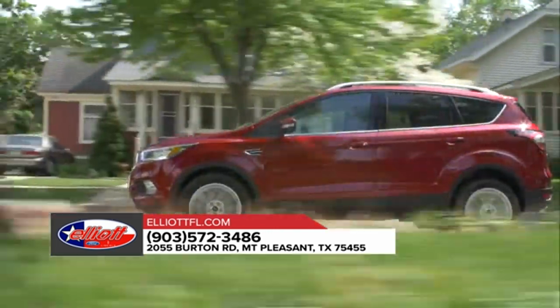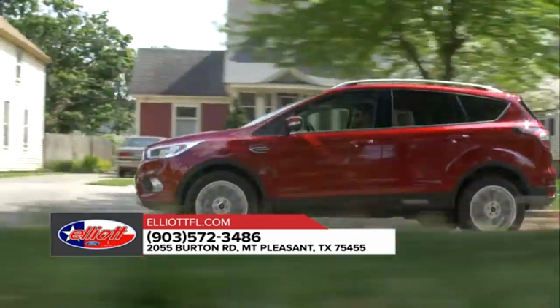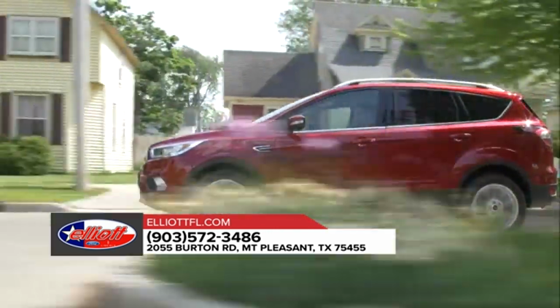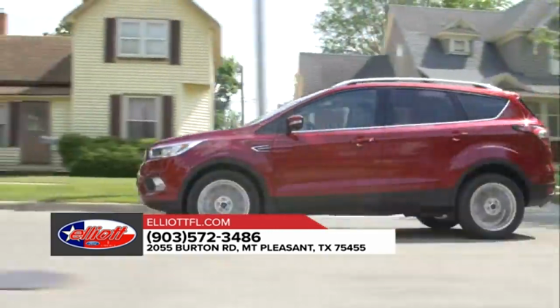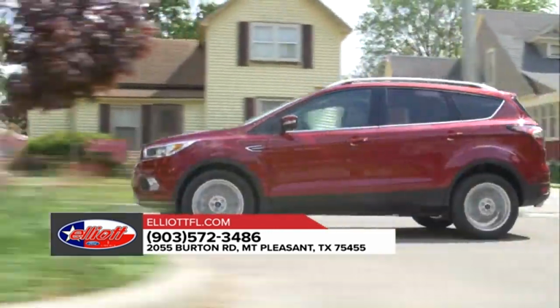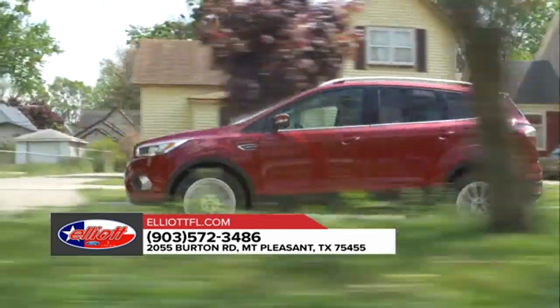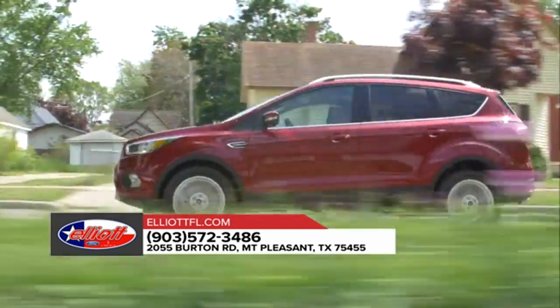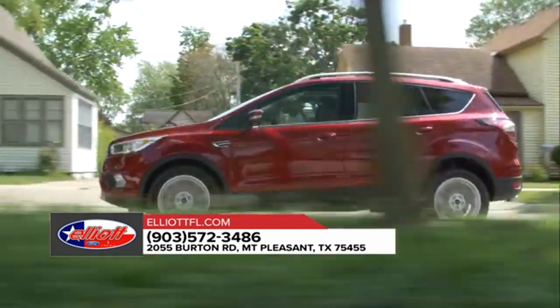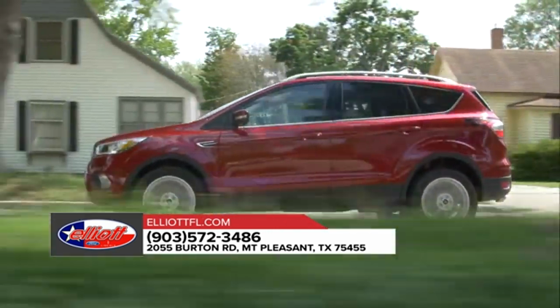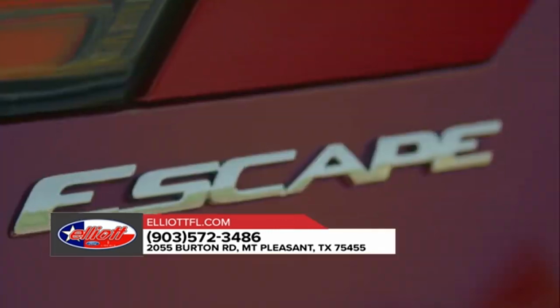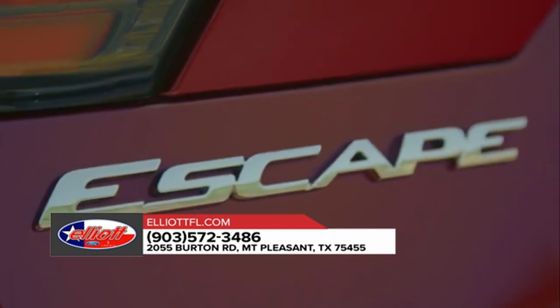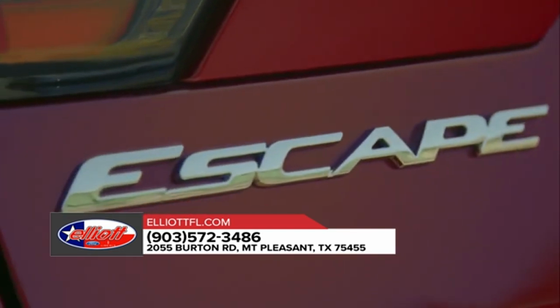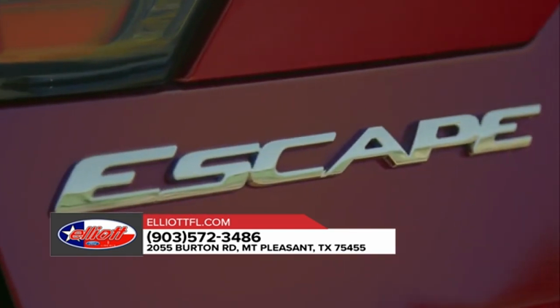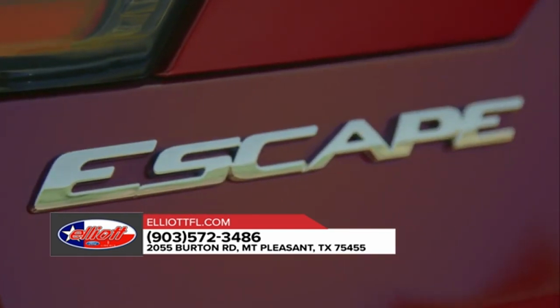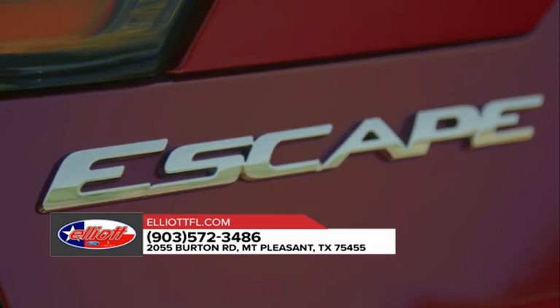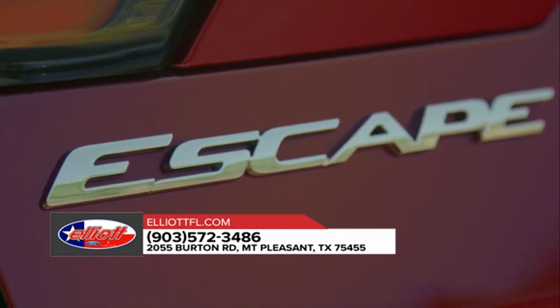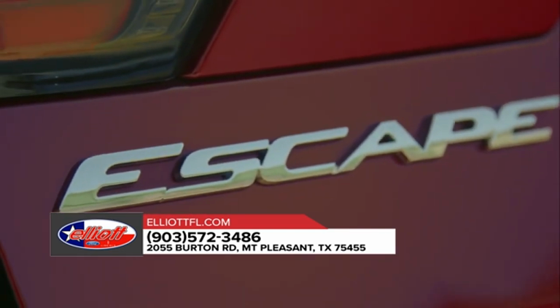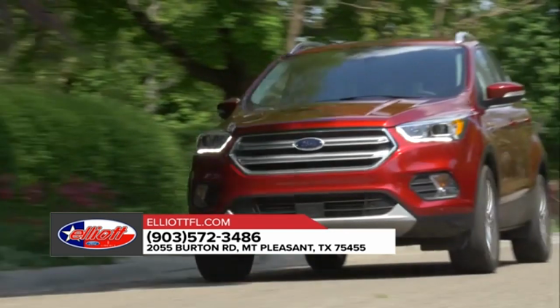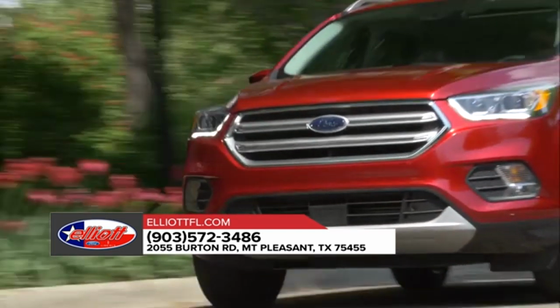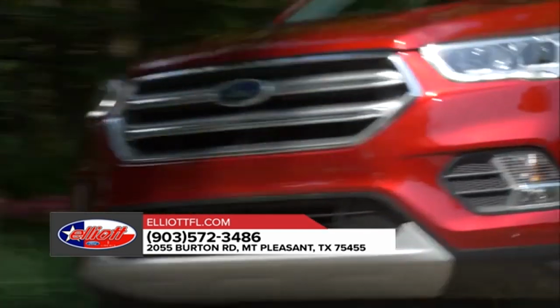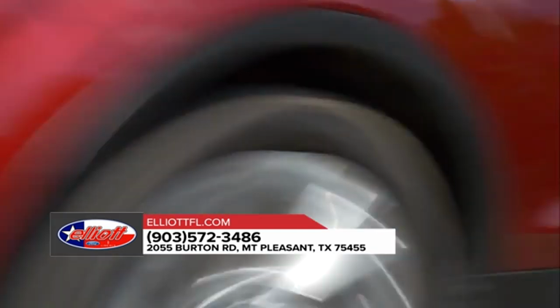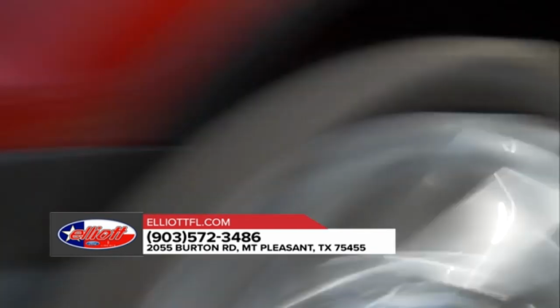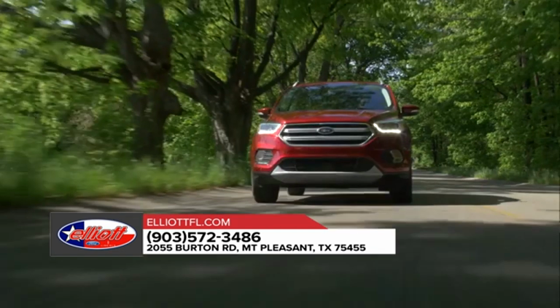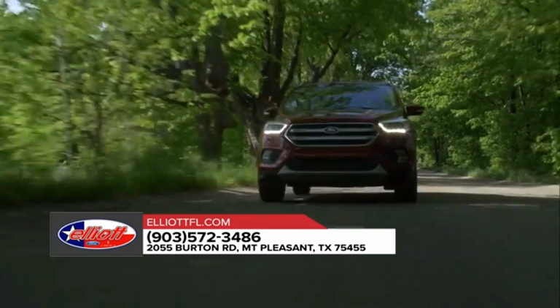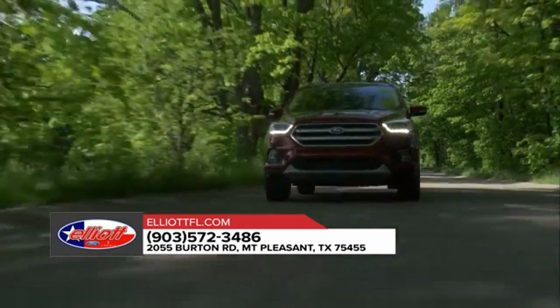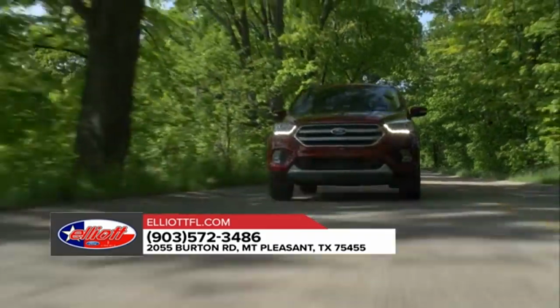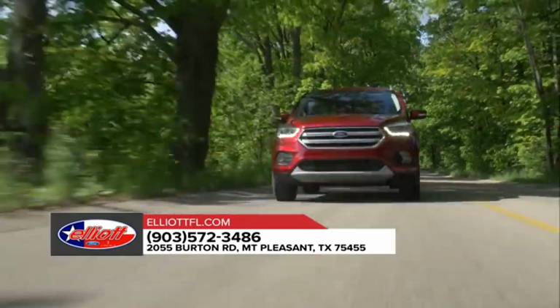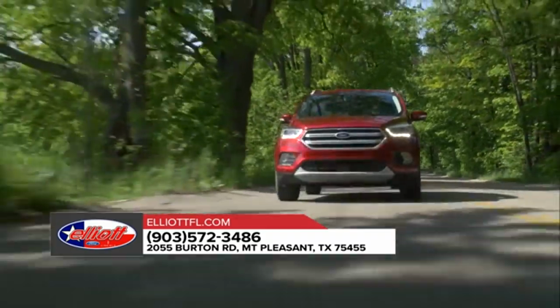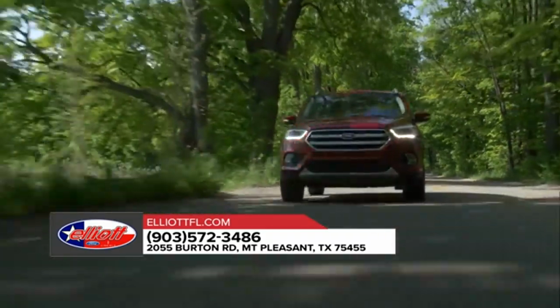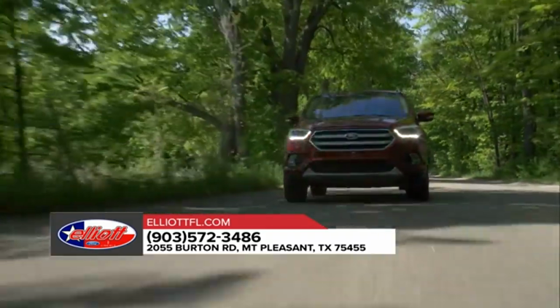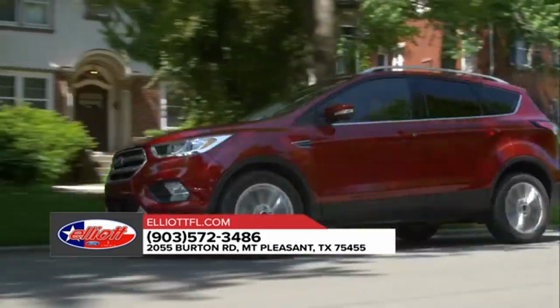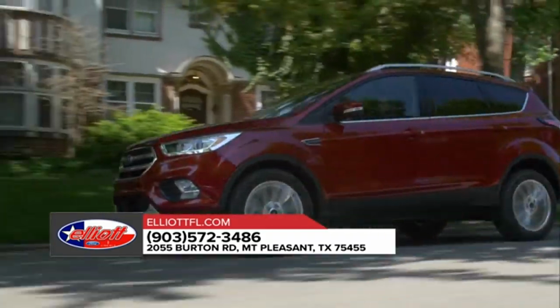The 2018 Escape is equipped with auto start-stop technology, available enhanced active park assist, a lane-keeping system, adaptive cruise control, and a hands-free foot-activated liftgate — all here to help you on your journey.